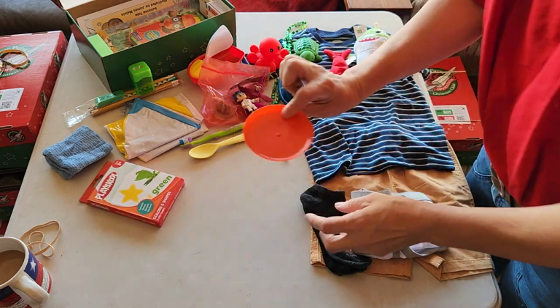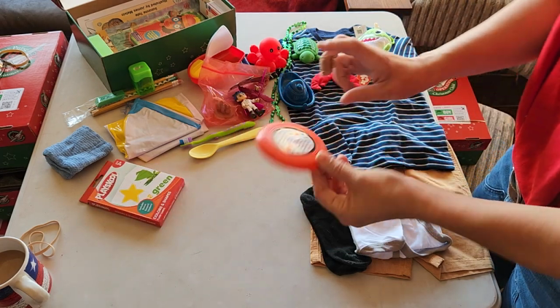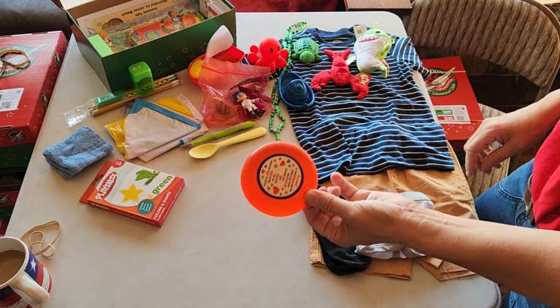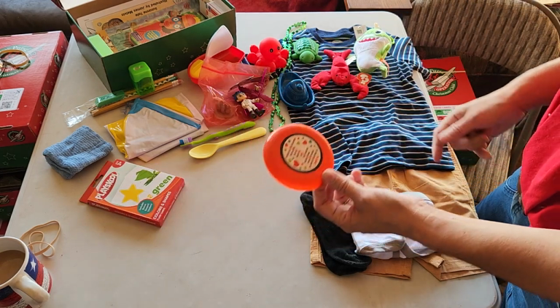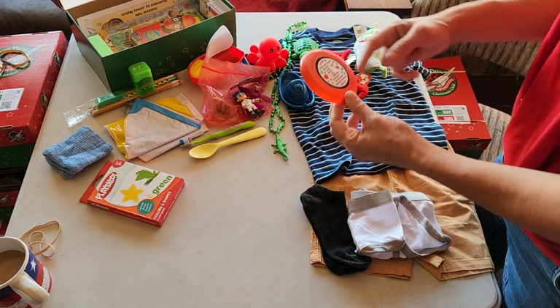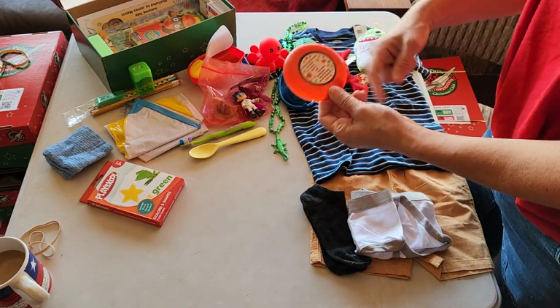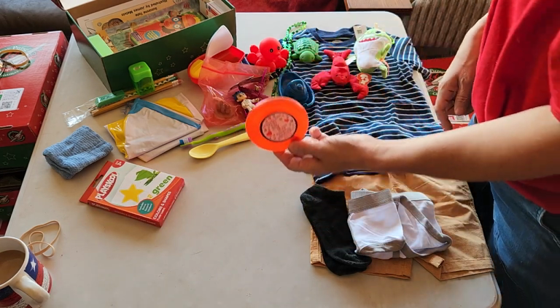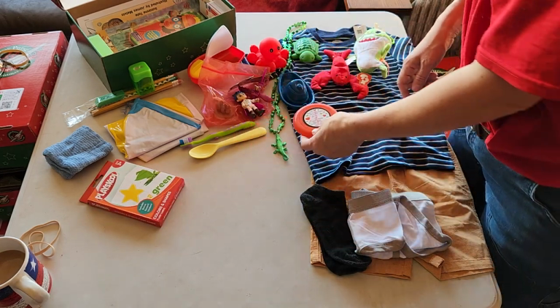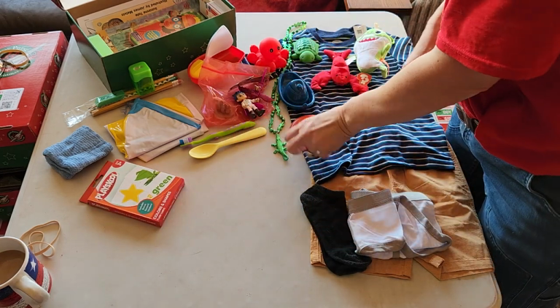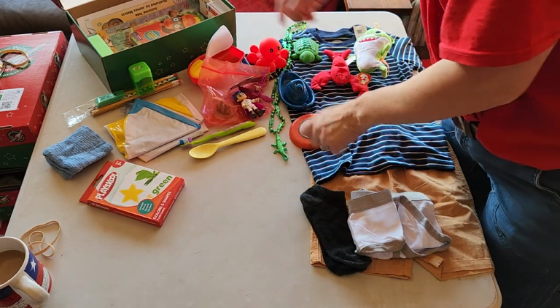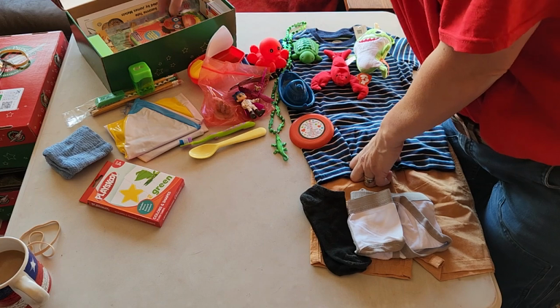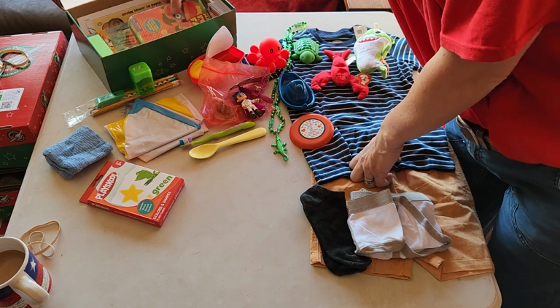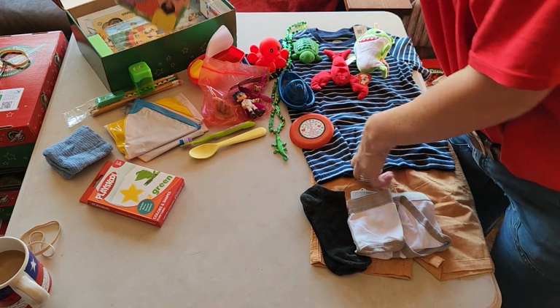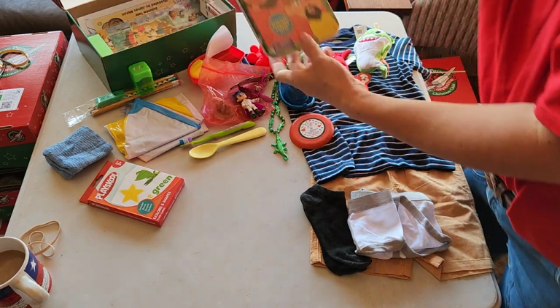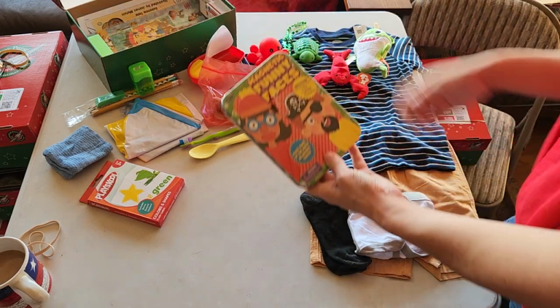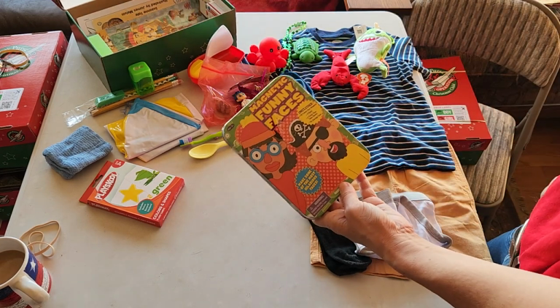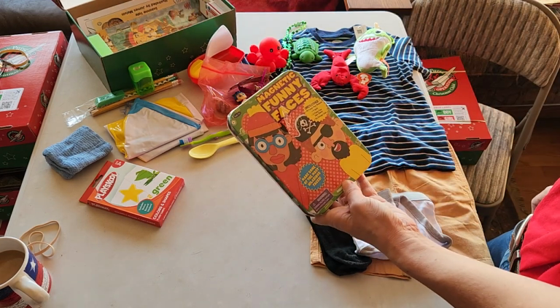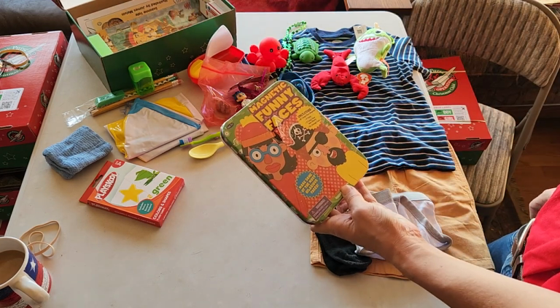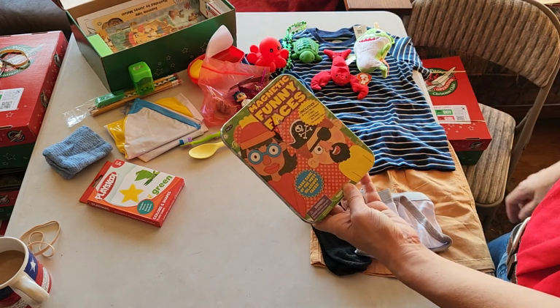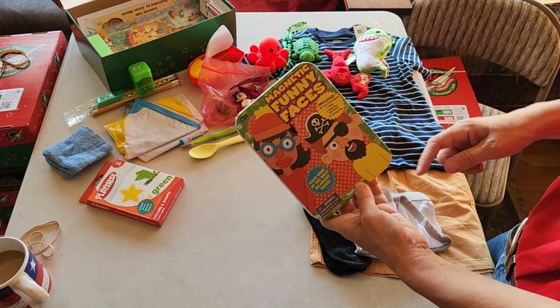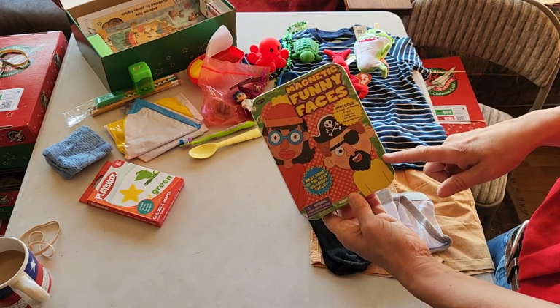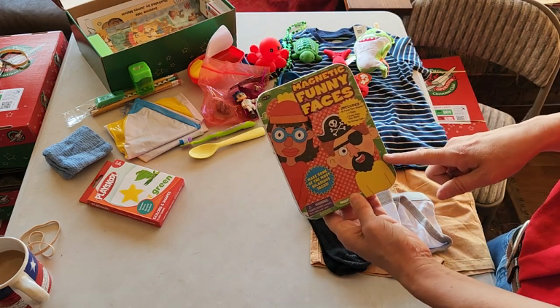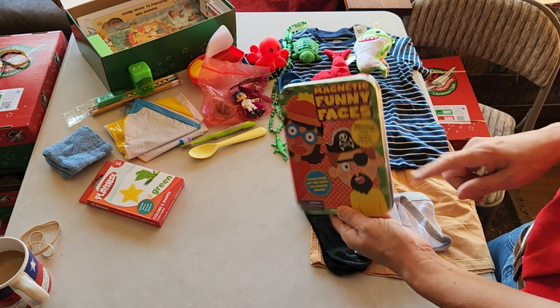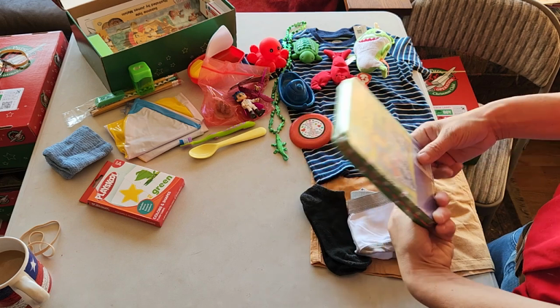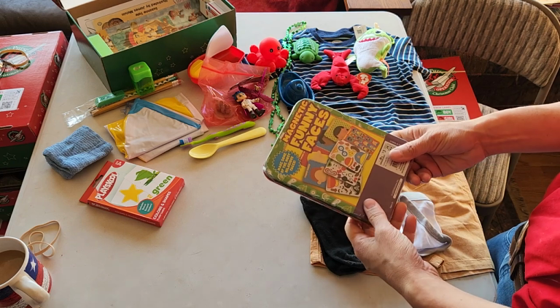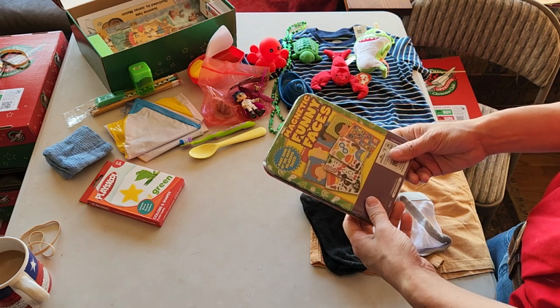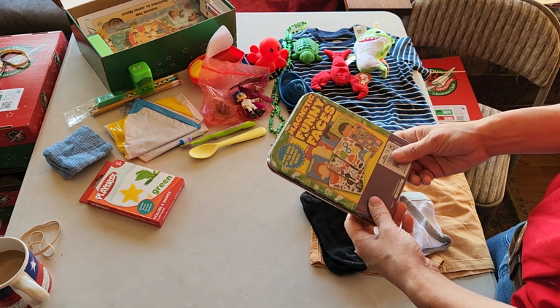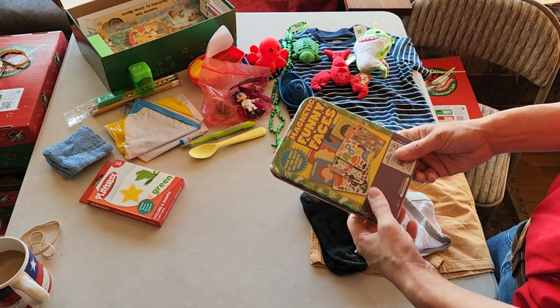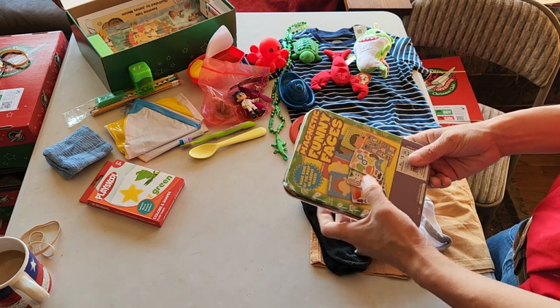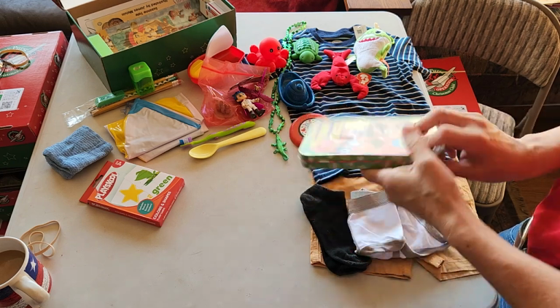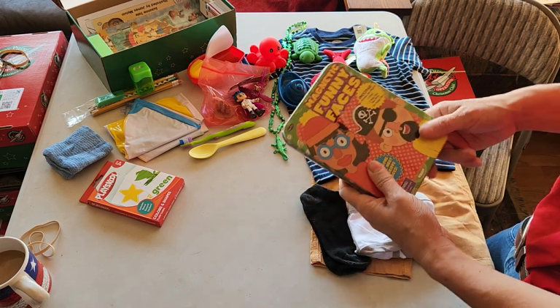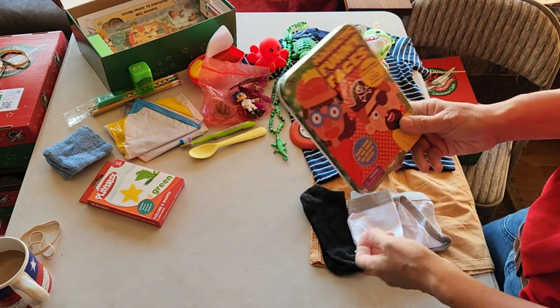Just a little frisbee disc — it's got John 3:16 on it, I believe it's Mario trading. Magnetic funny faces with pirates — that's why the pirate theme came in here — and it's got the tin to keep all the pieces in.